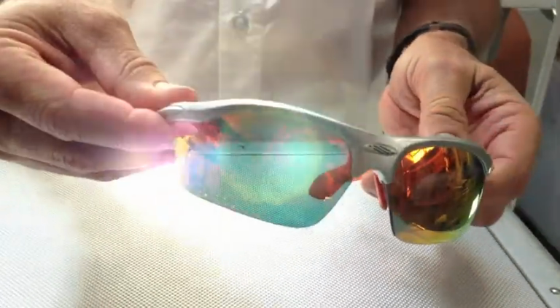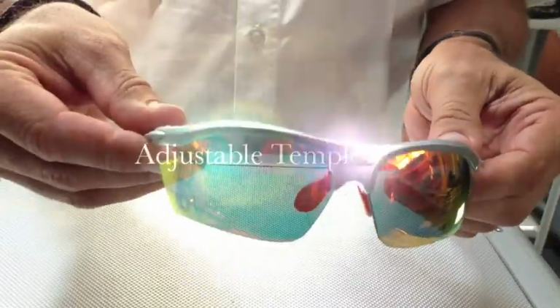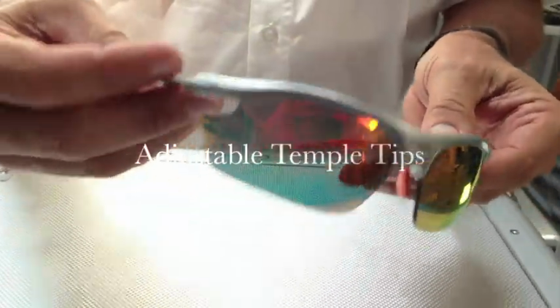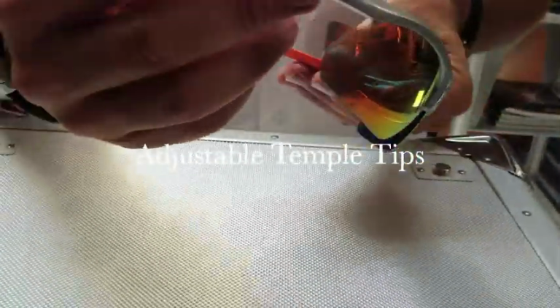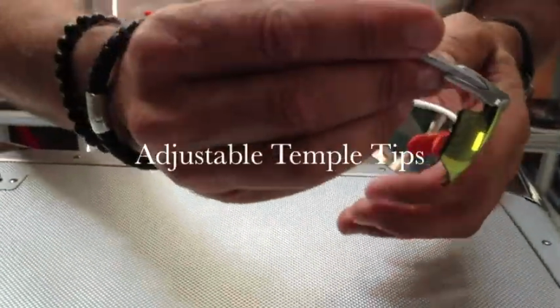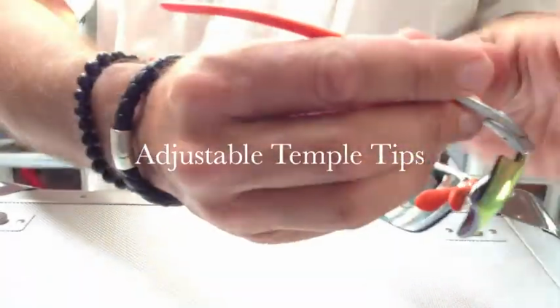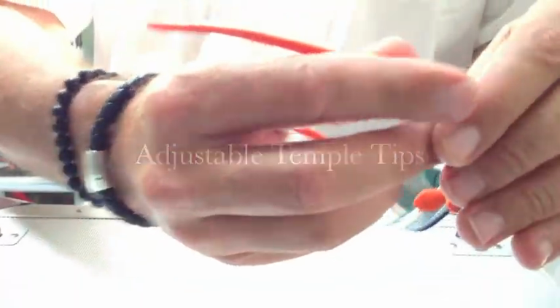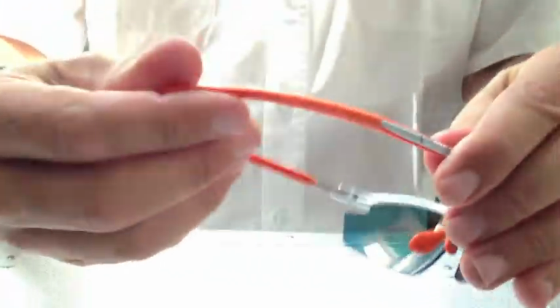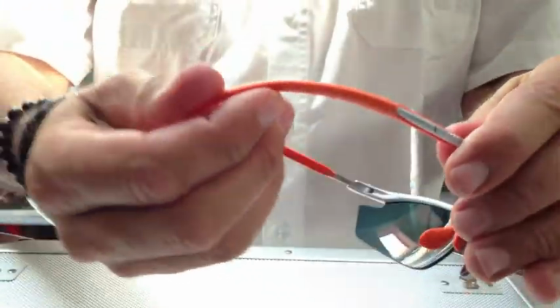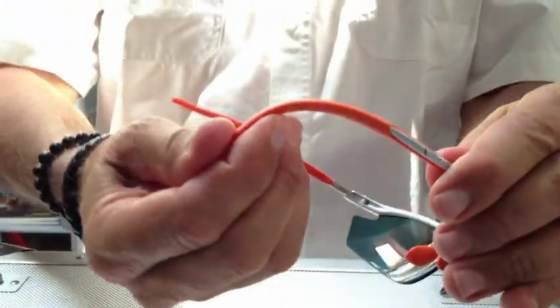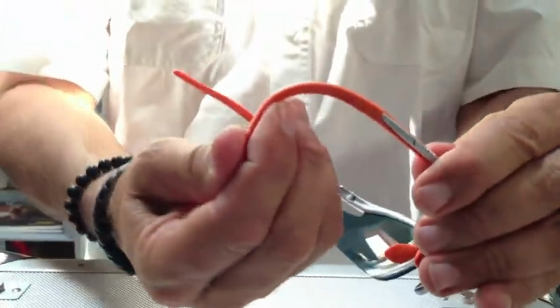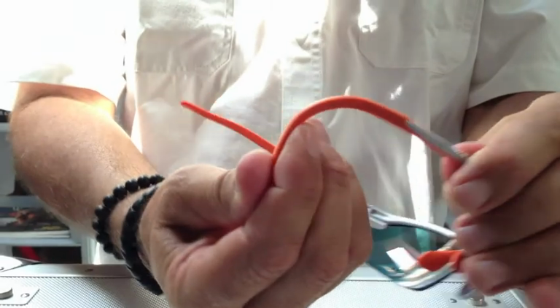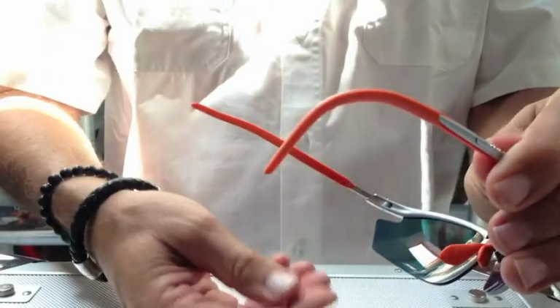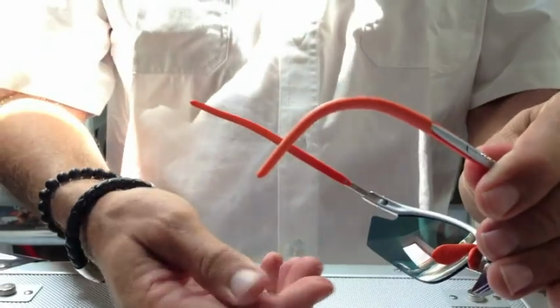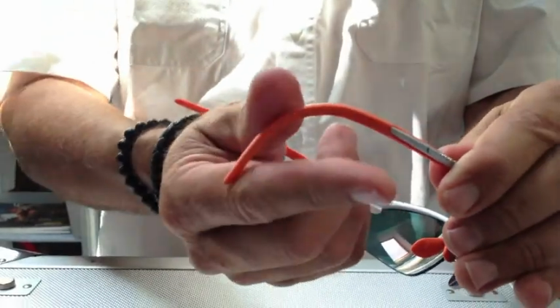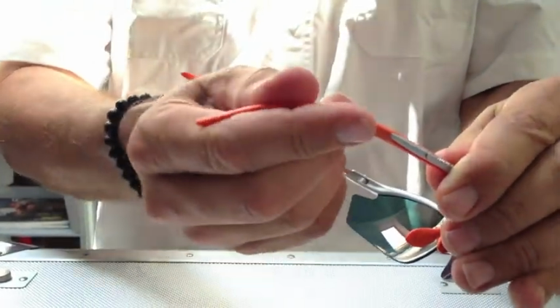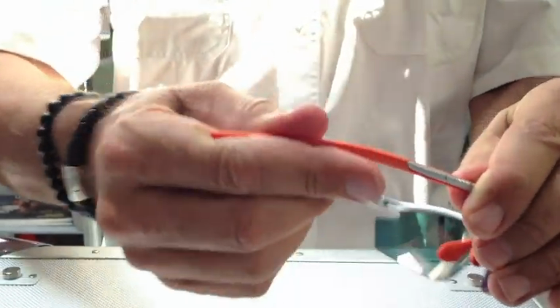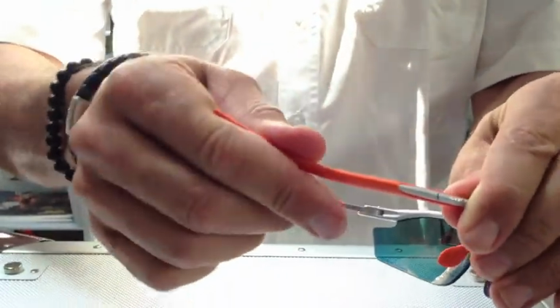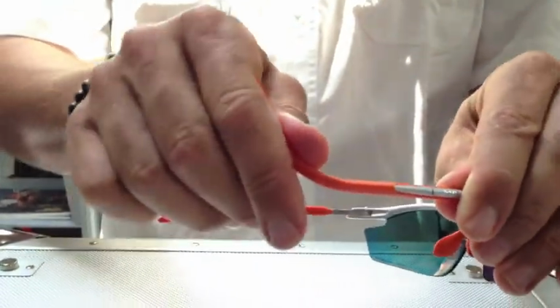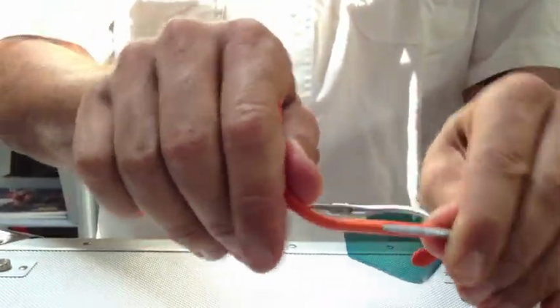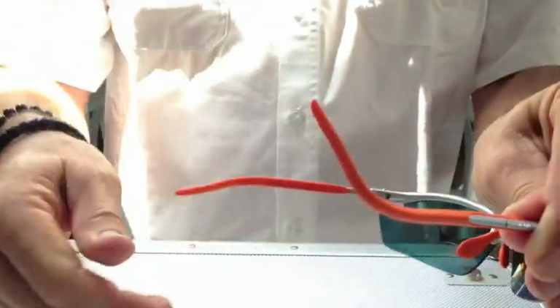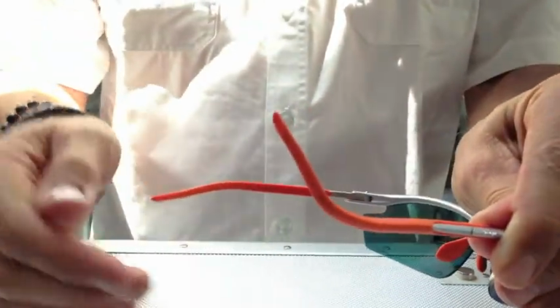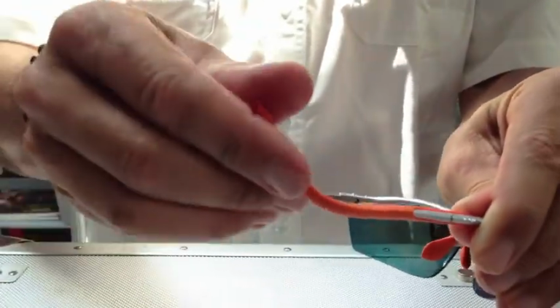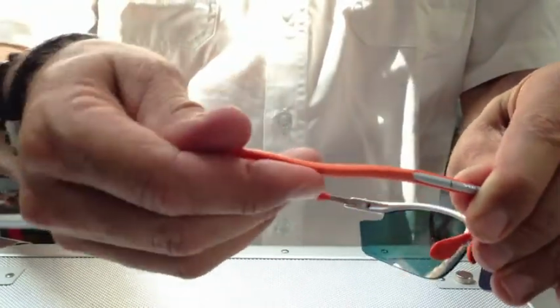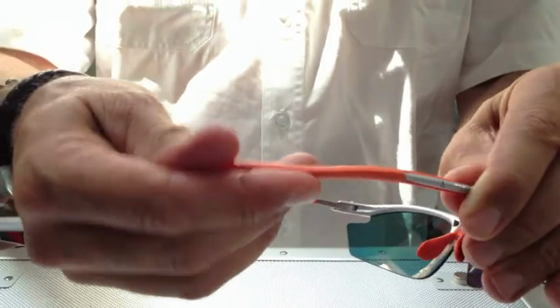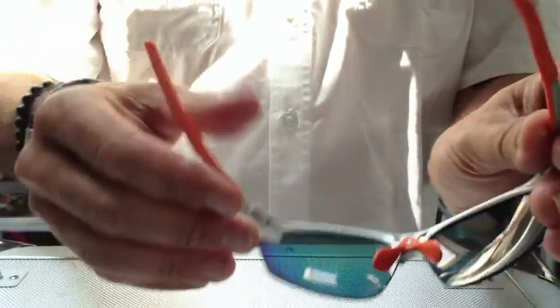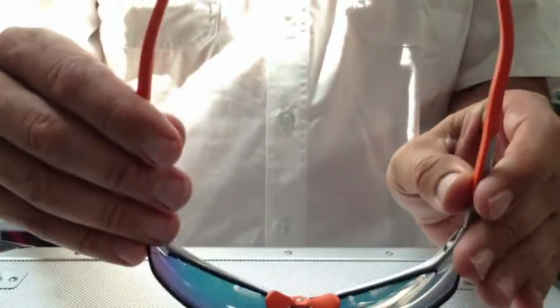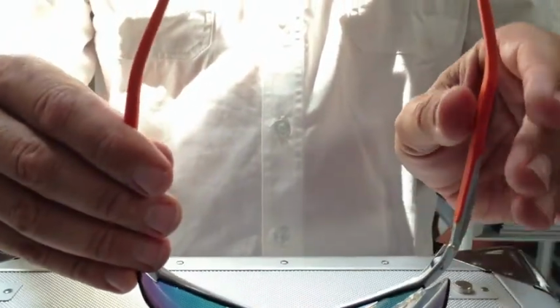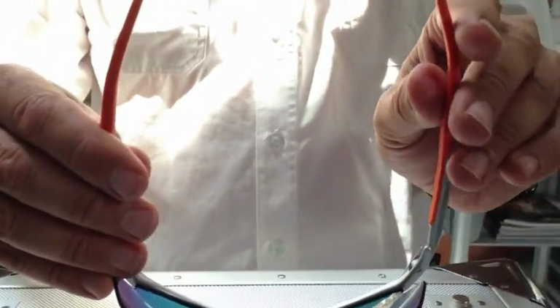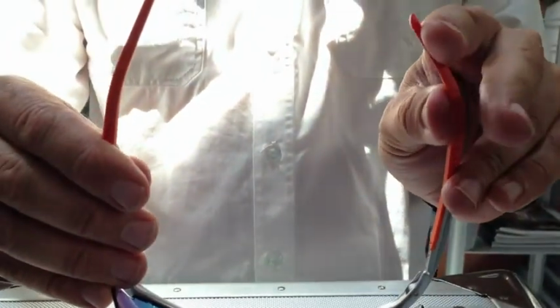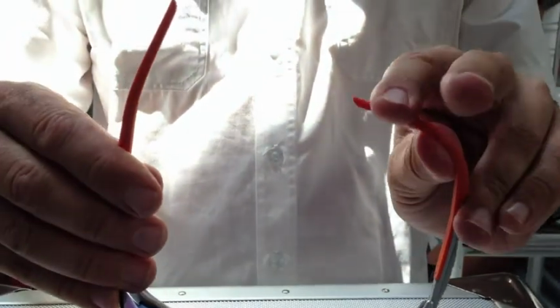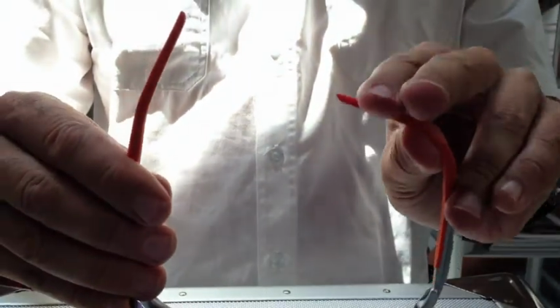Ride-Ons come with adjustable temple tips. Simply hang onto one part of the temple and with the other hand, simply just bend the temple tips. You can bend it up, down, in and out. You can create the perfect fit.